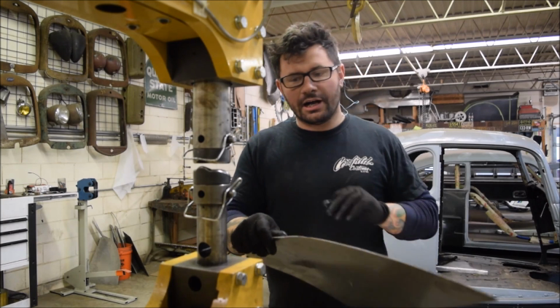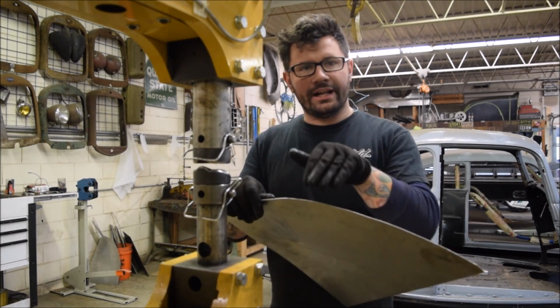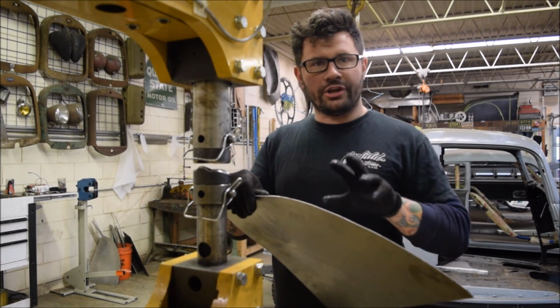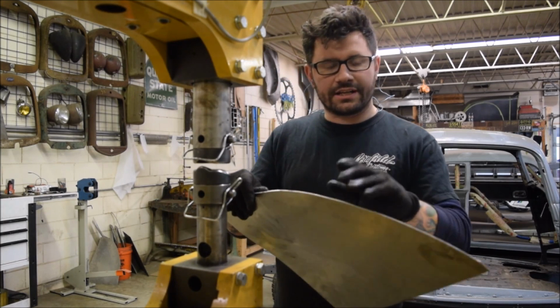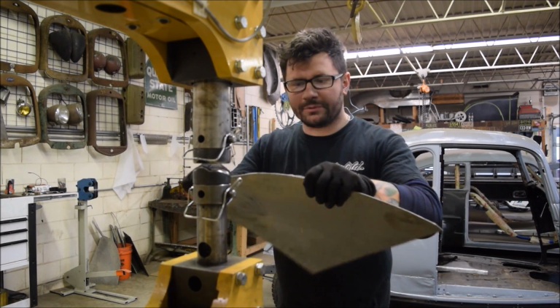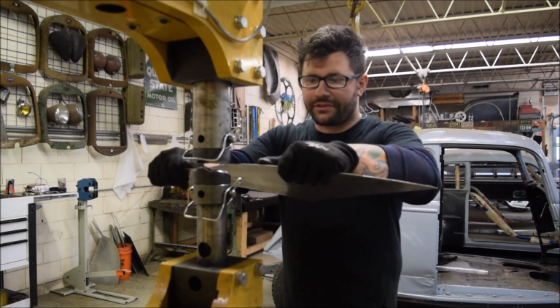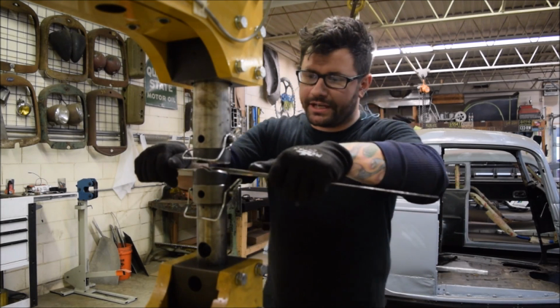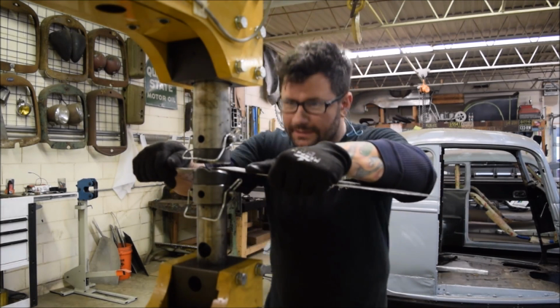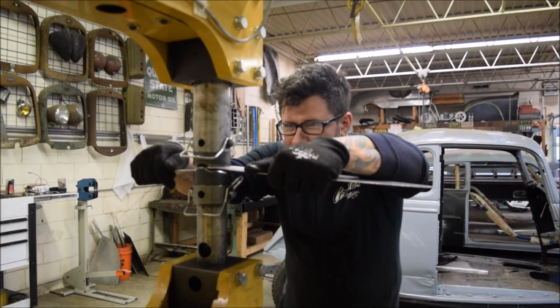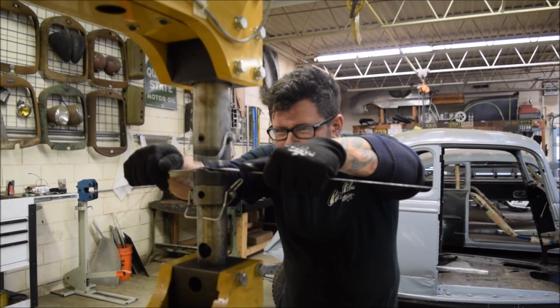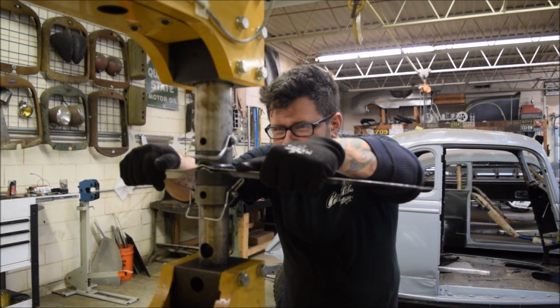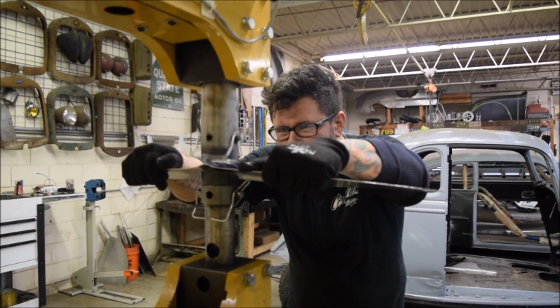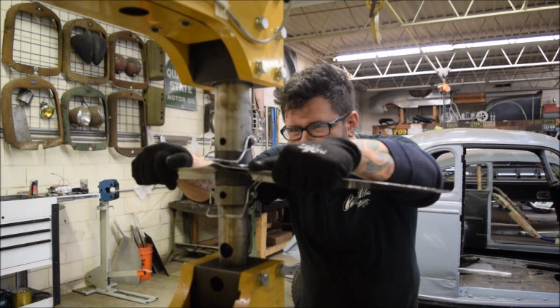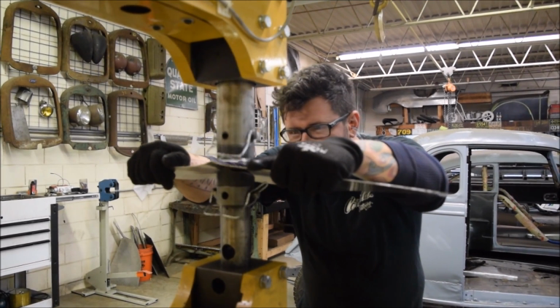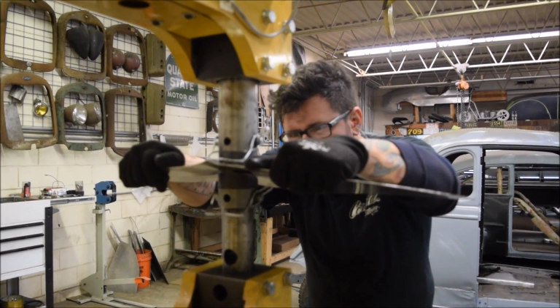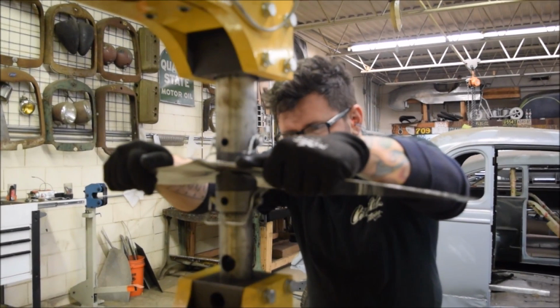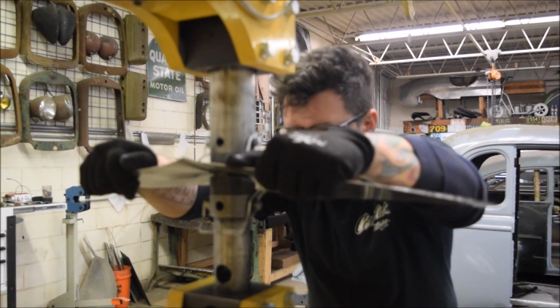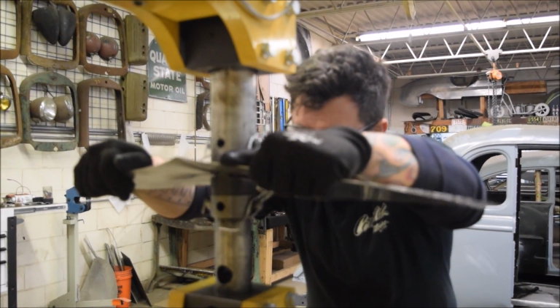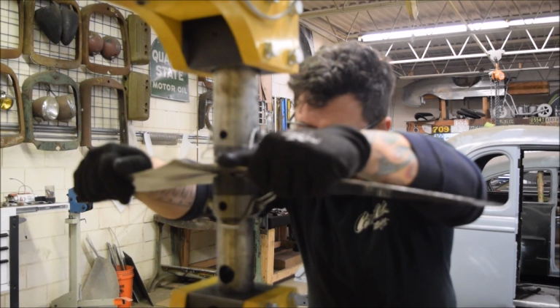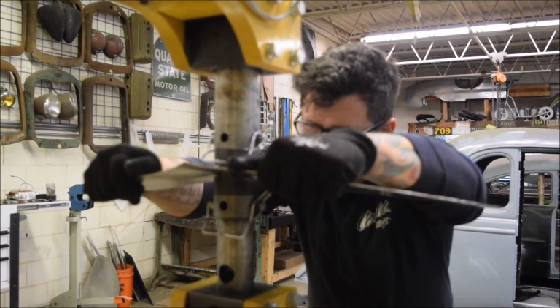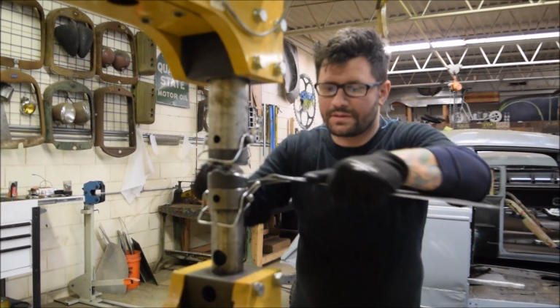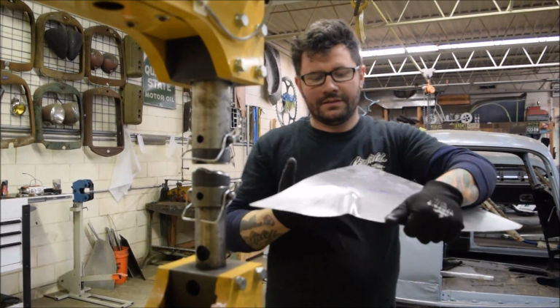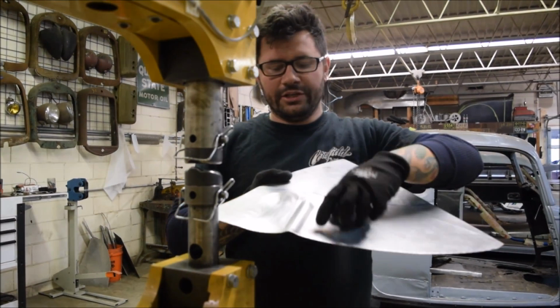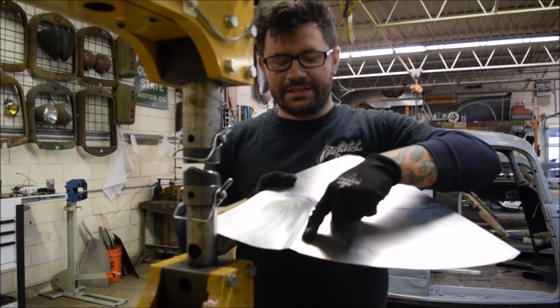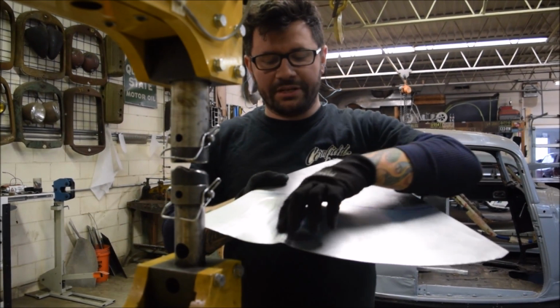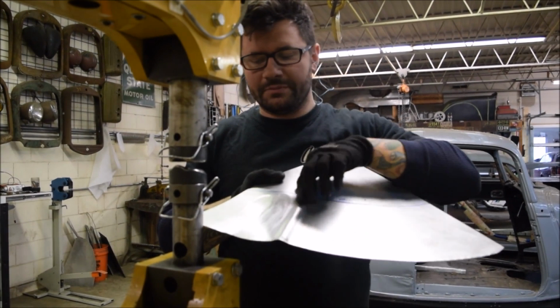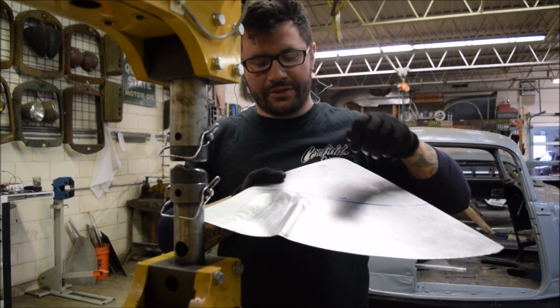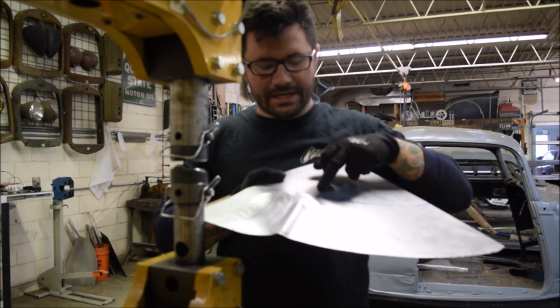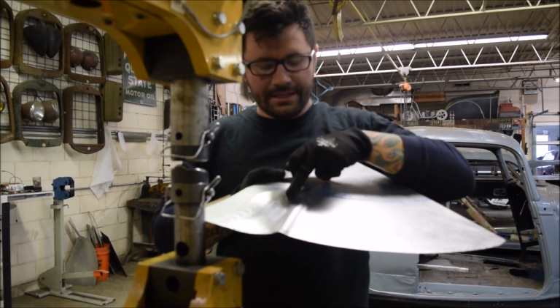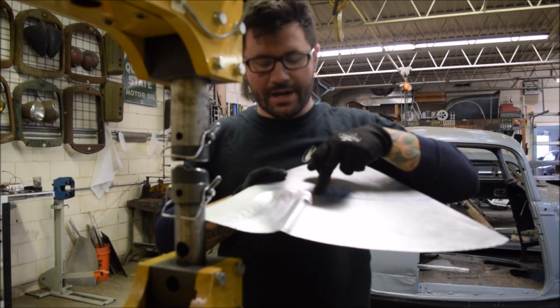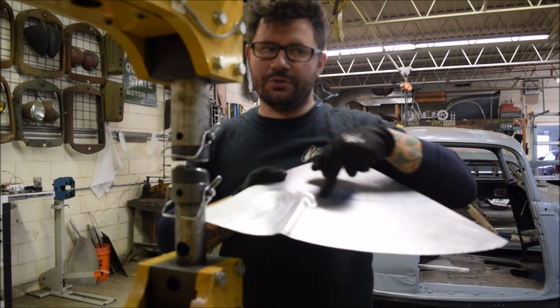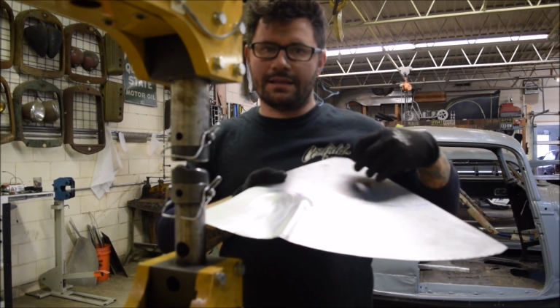I'll run it in and I'll show you how the tuck is formed with the thumbnail die. Here you can see the tuck being formed by the thumbnail die, and I shrink up to my light line.